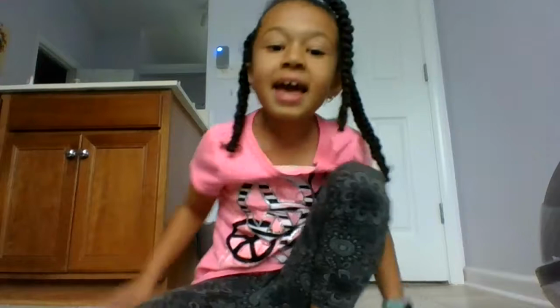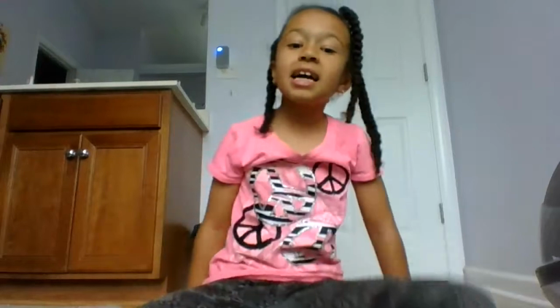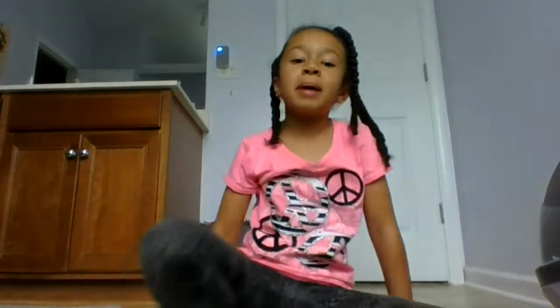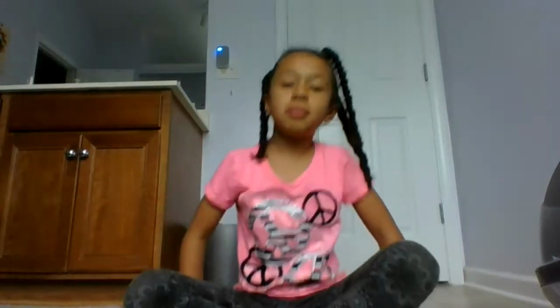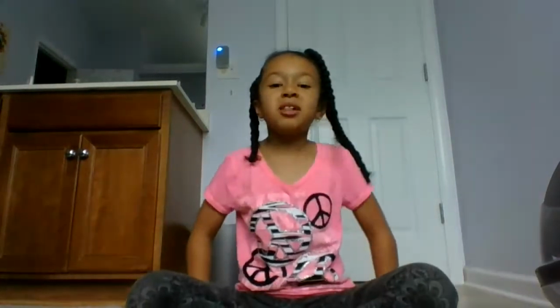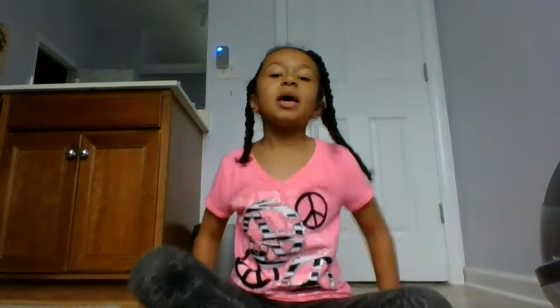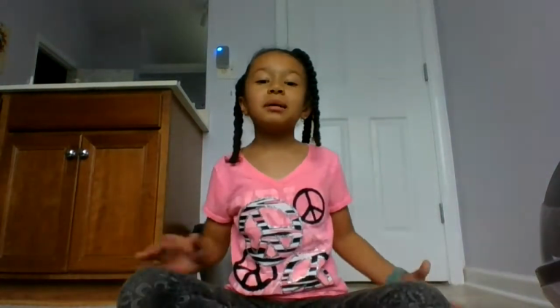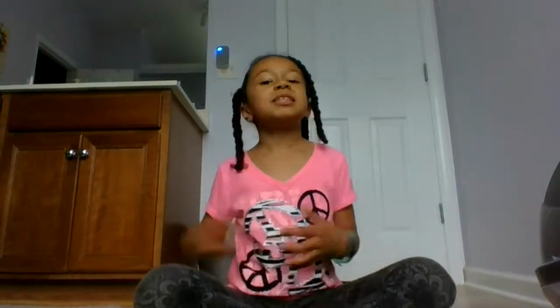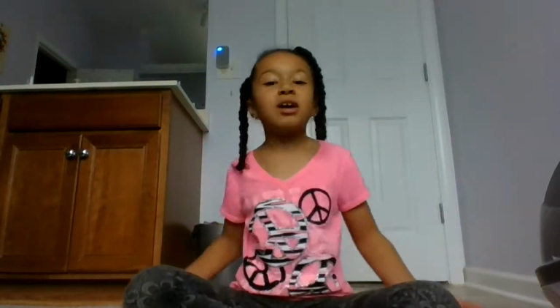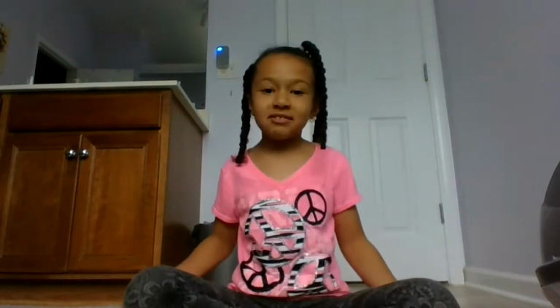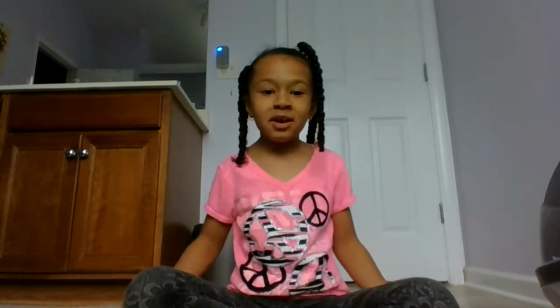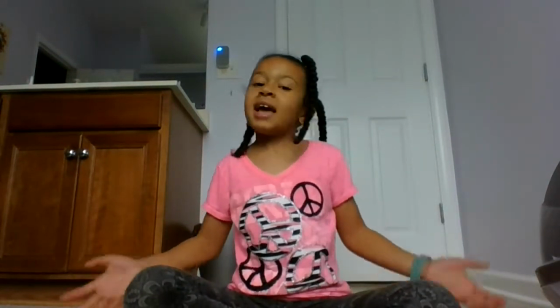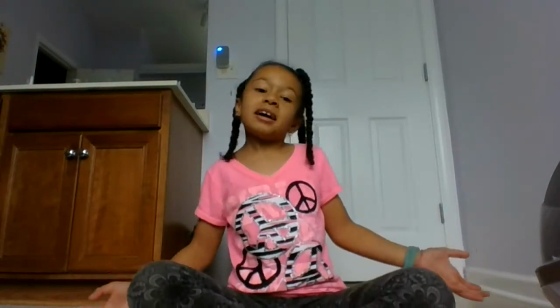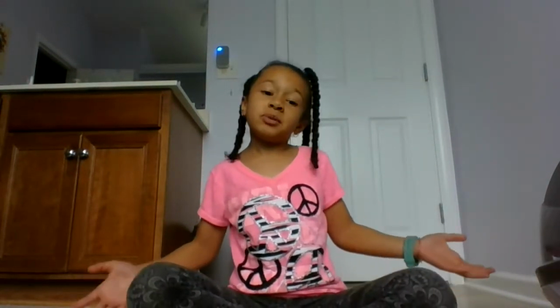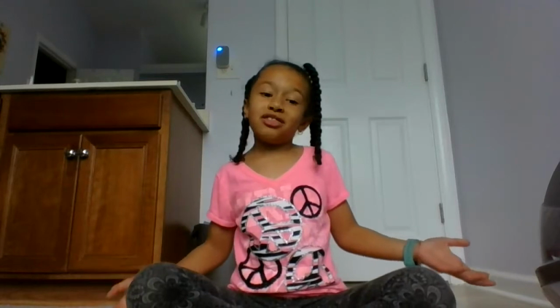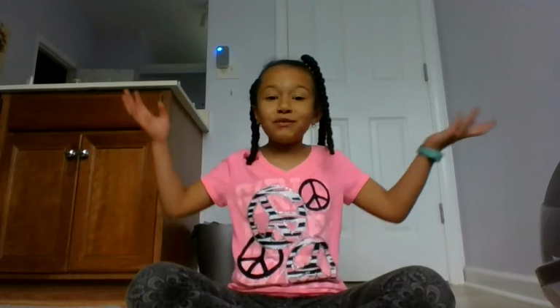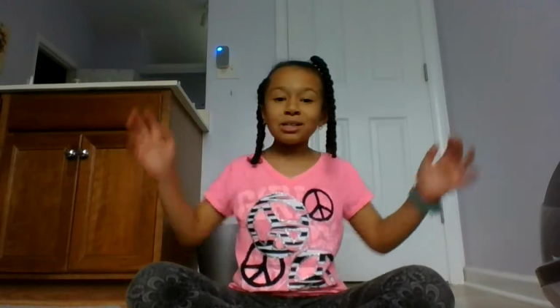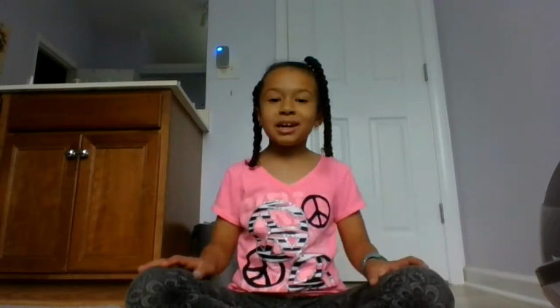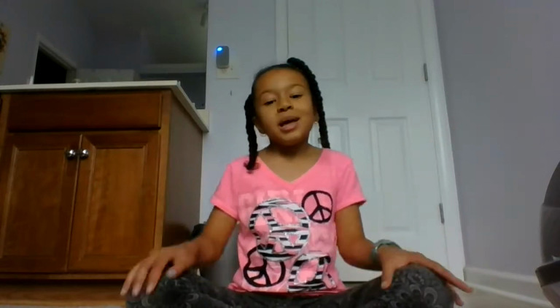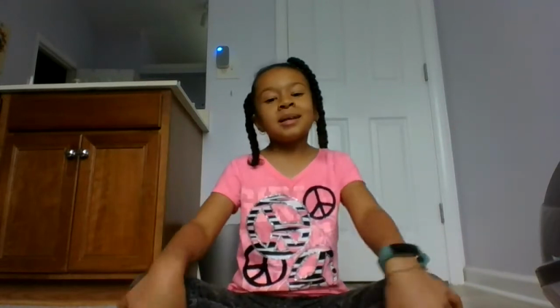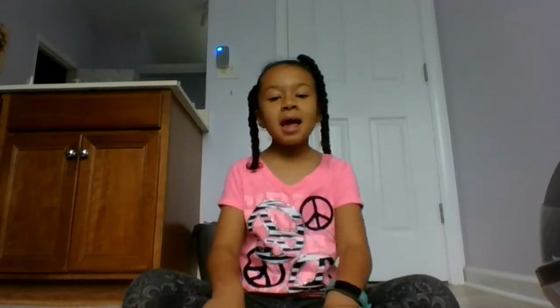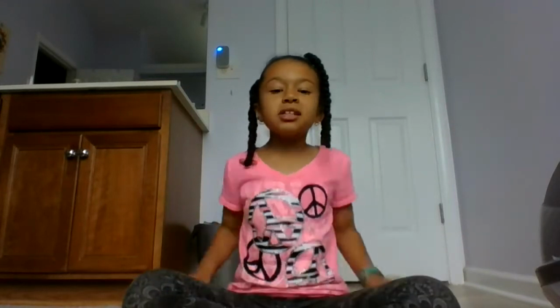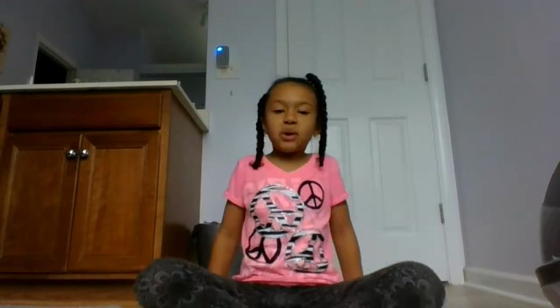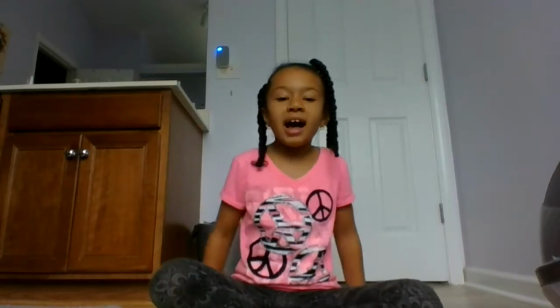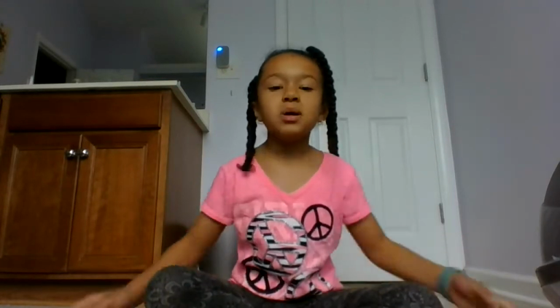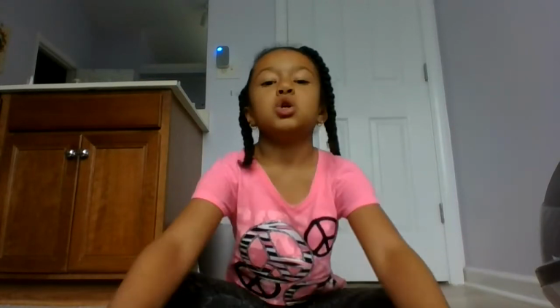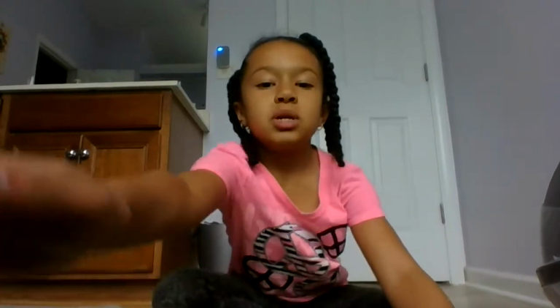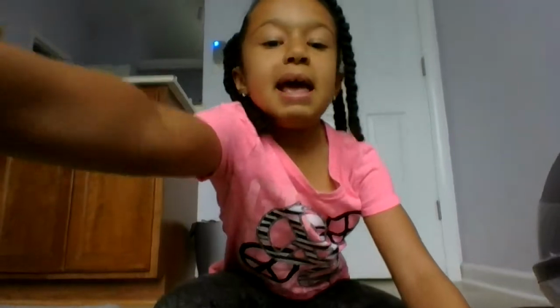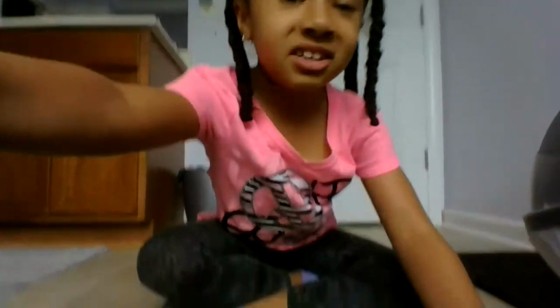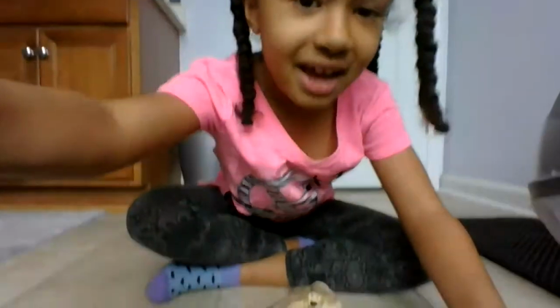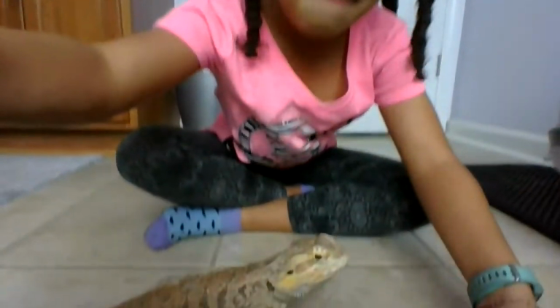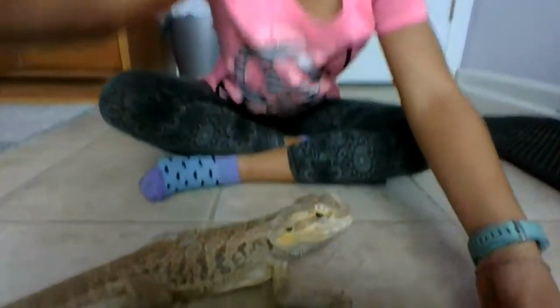Hey guys, welcome back to my channel. I hope you're able to subscribe and I just want to say thank you for watching. Today I'm going to teach you how to hold a bearded dragon properly.